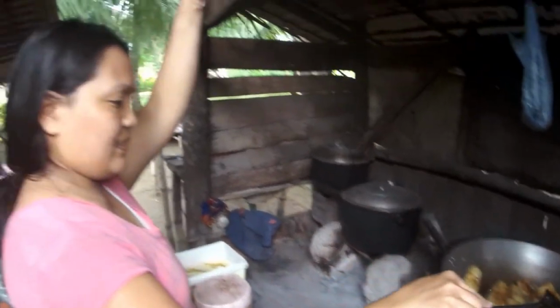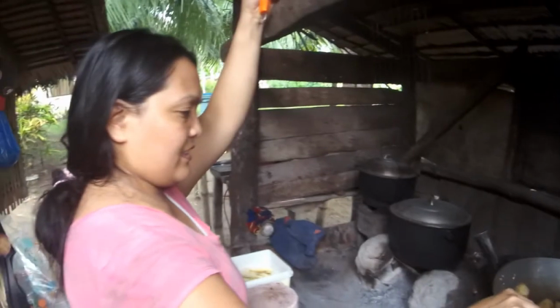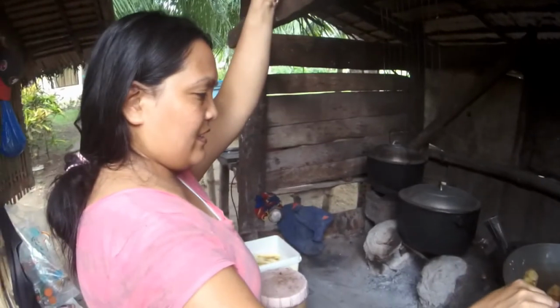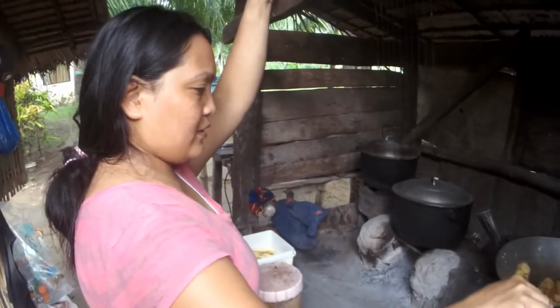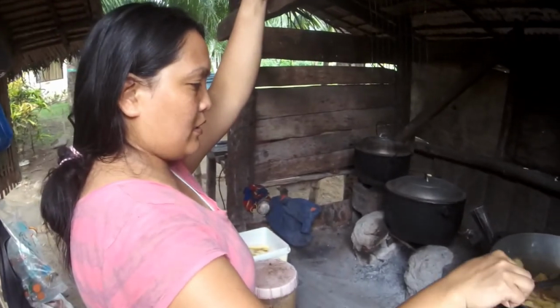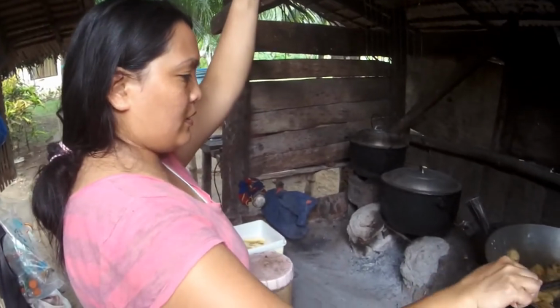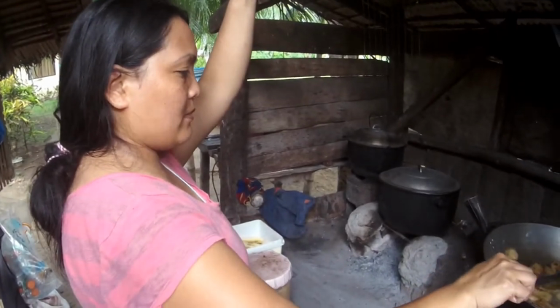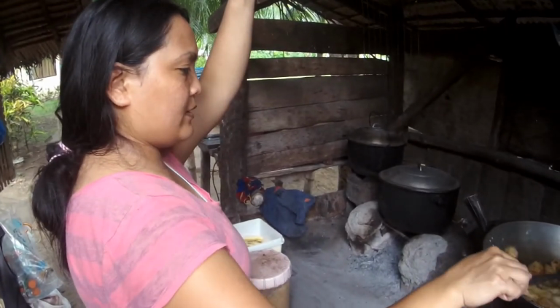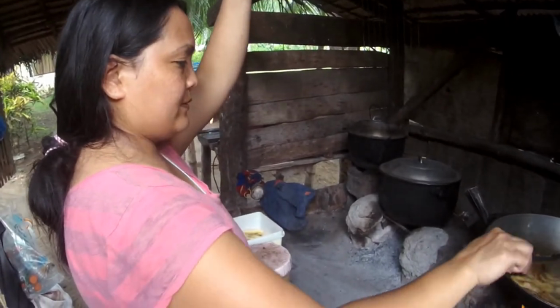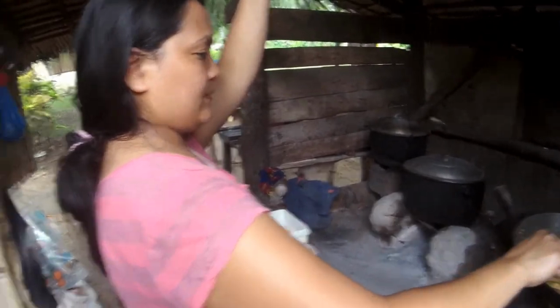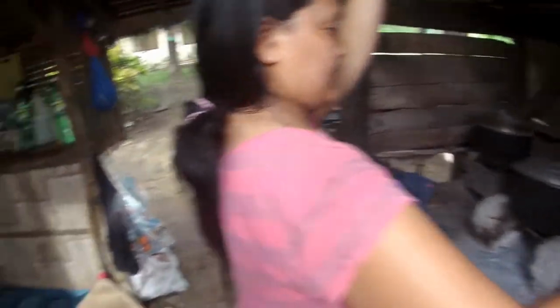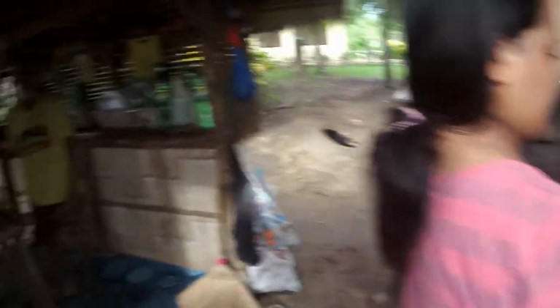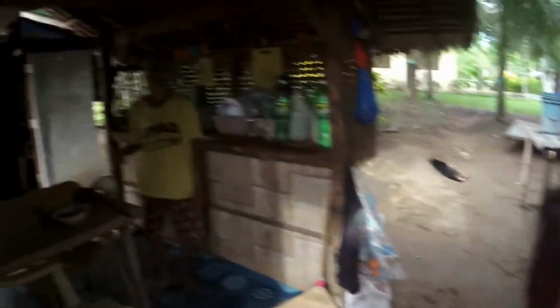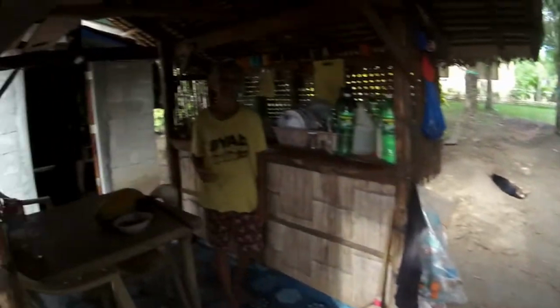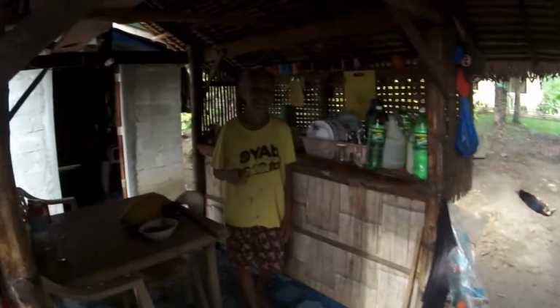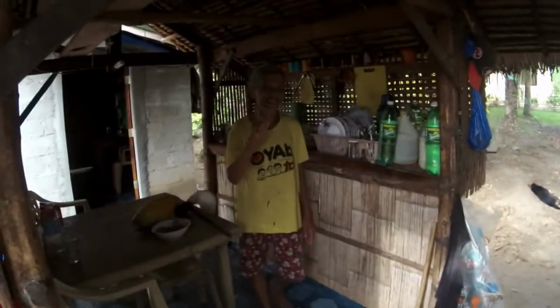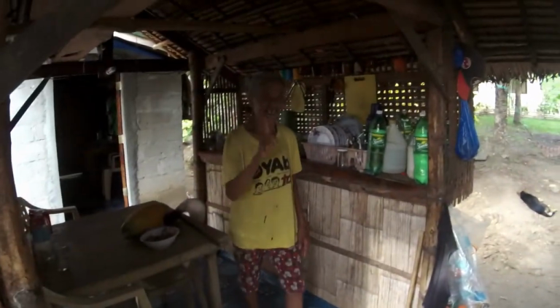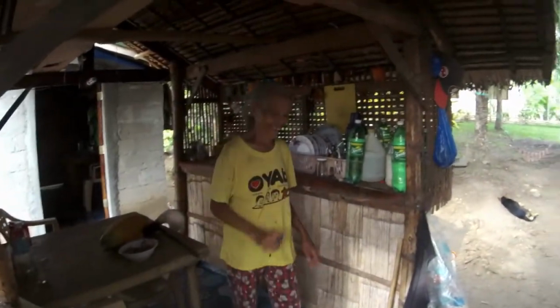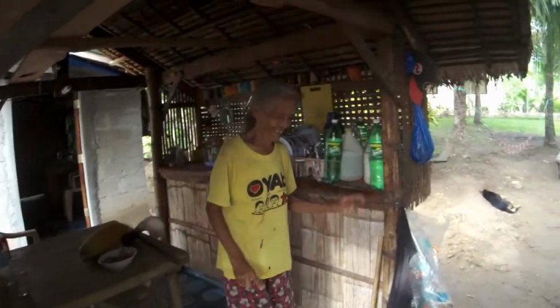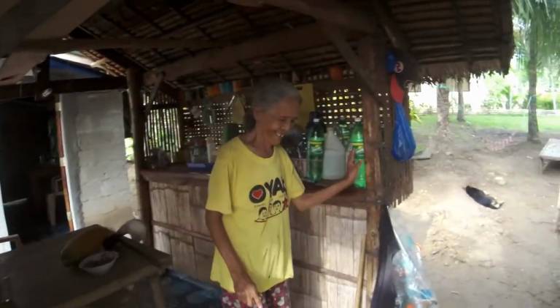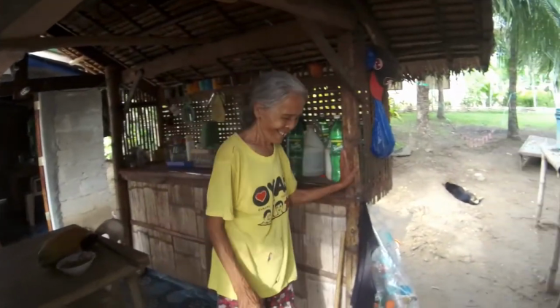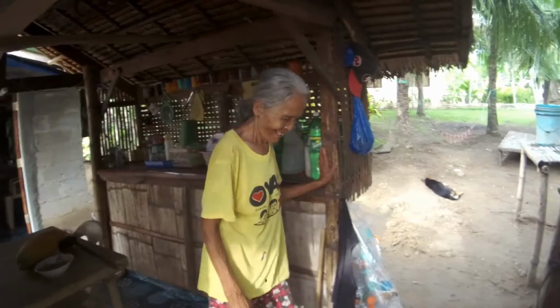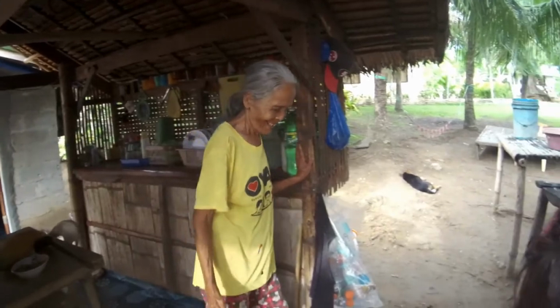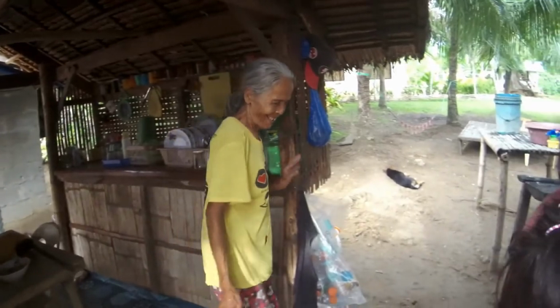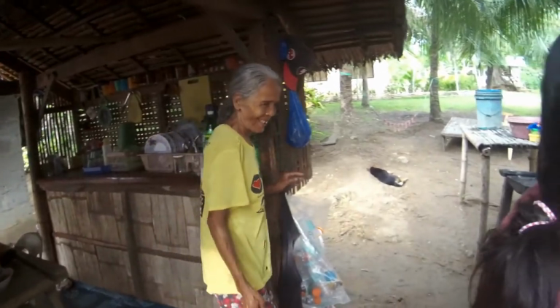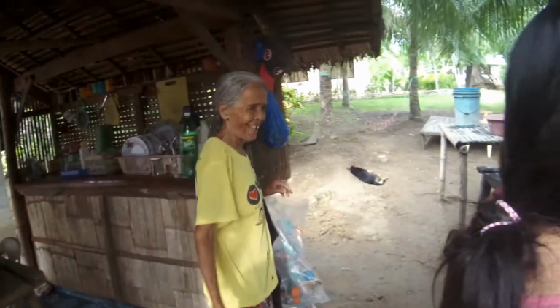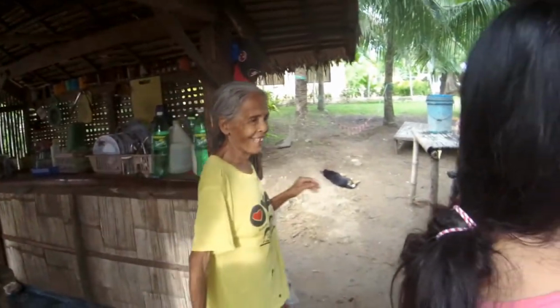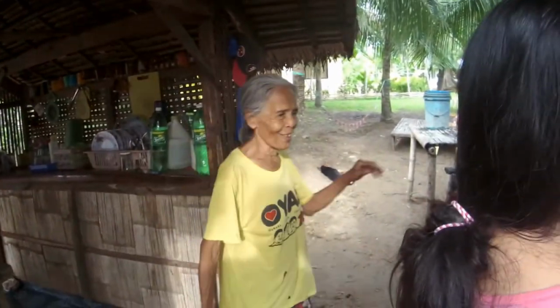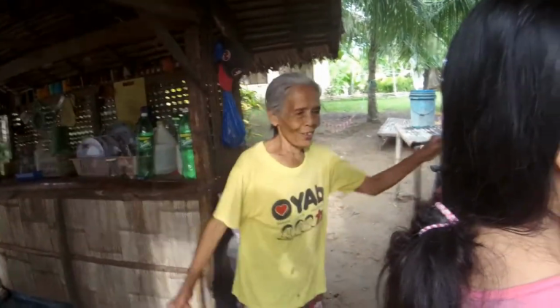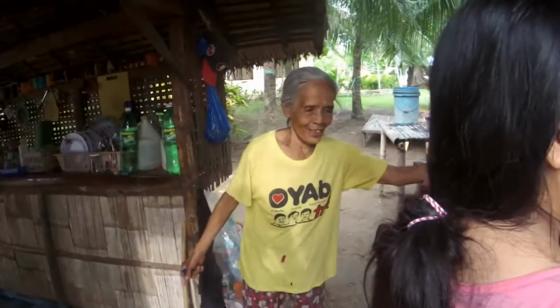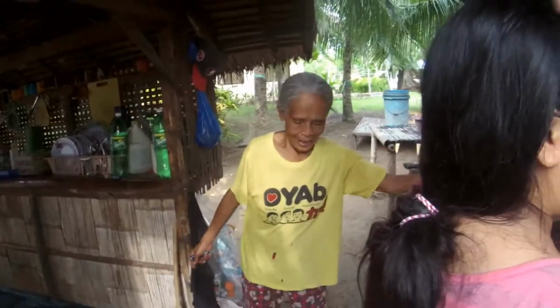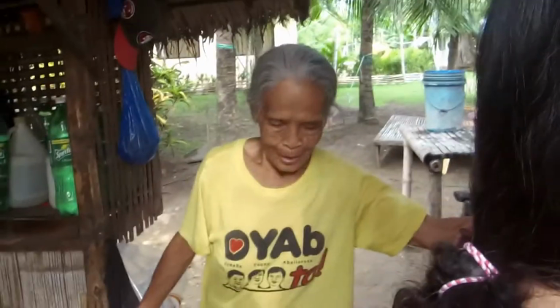That's my grandma. It's picking up the fluid fire.